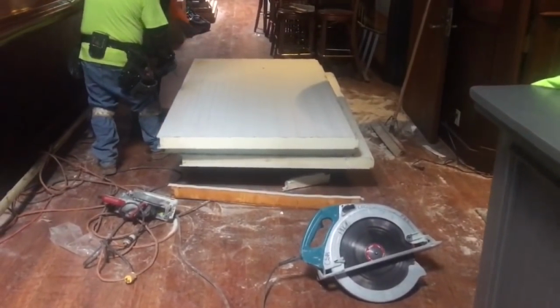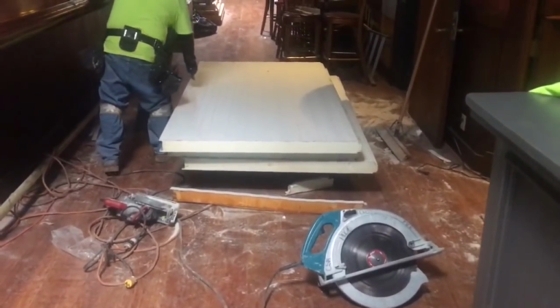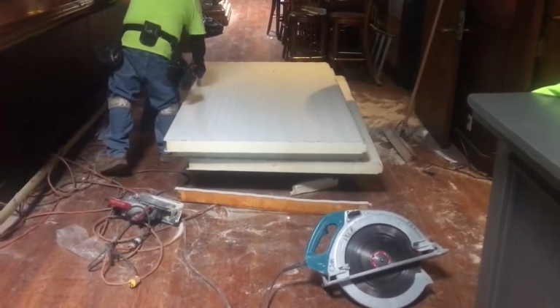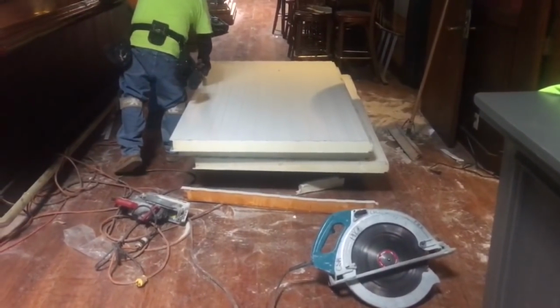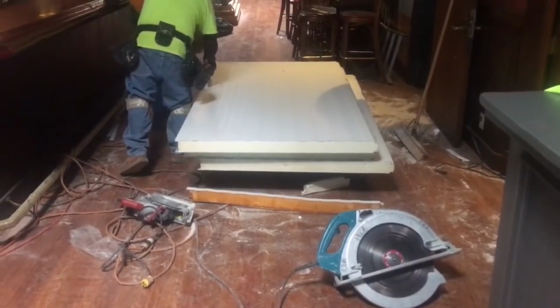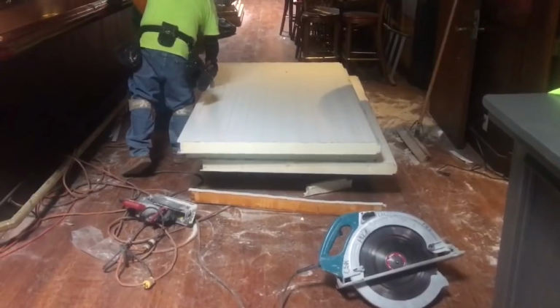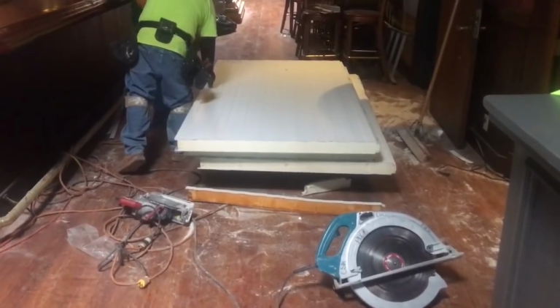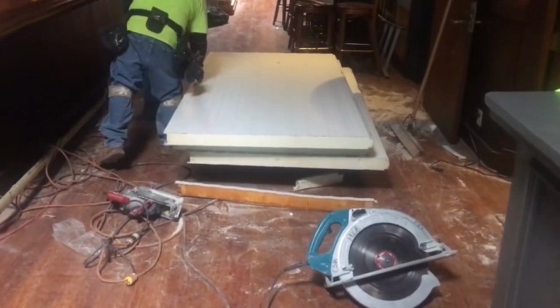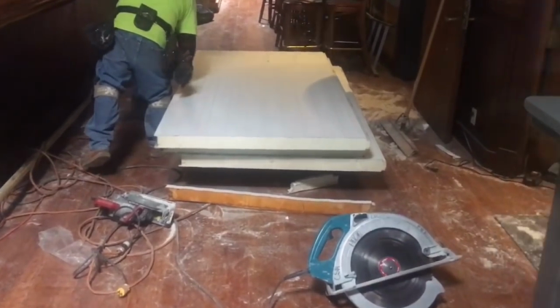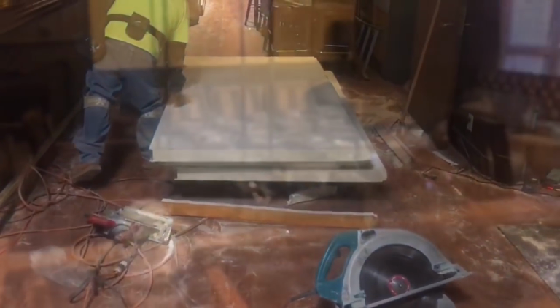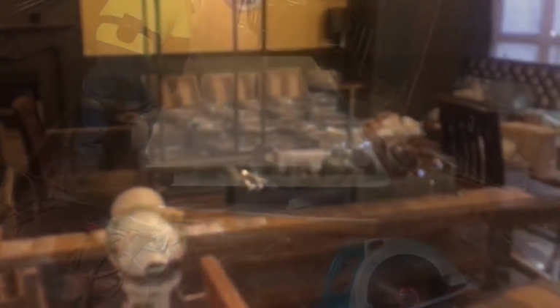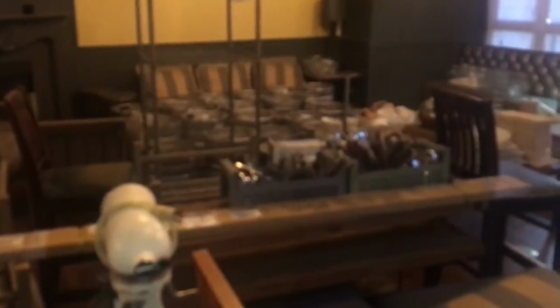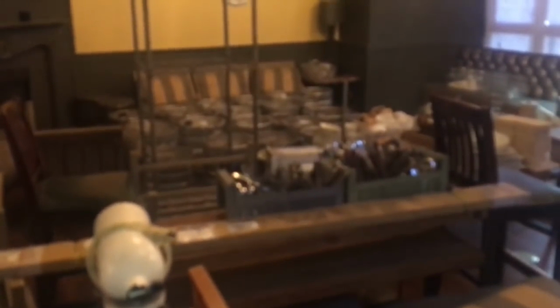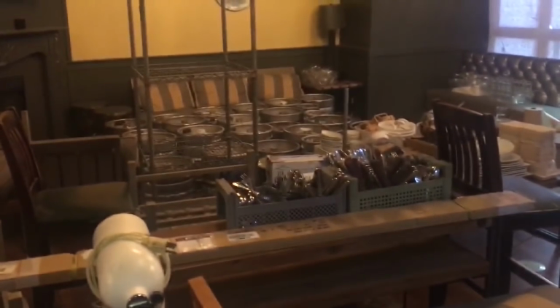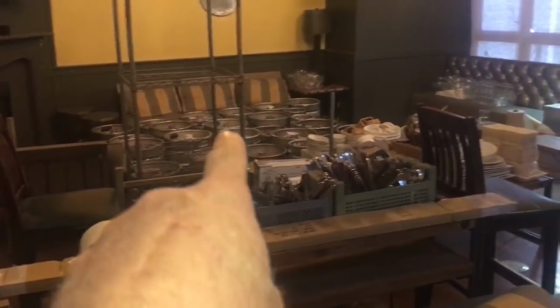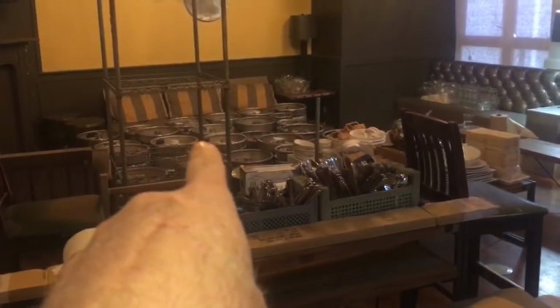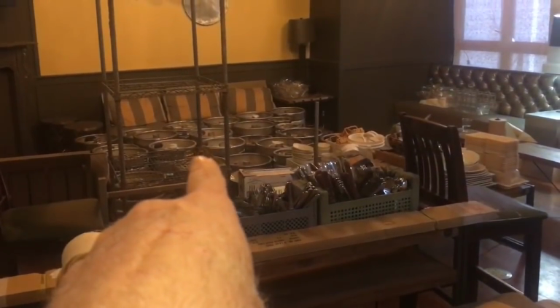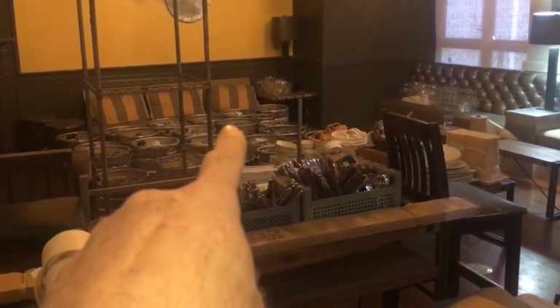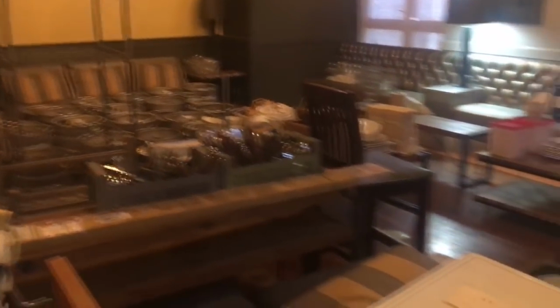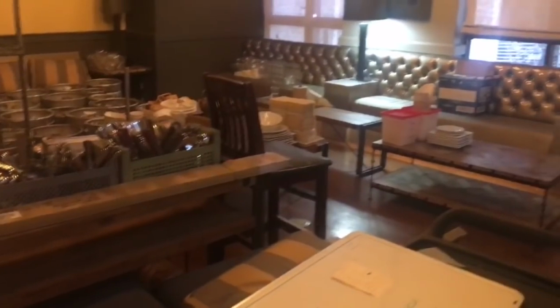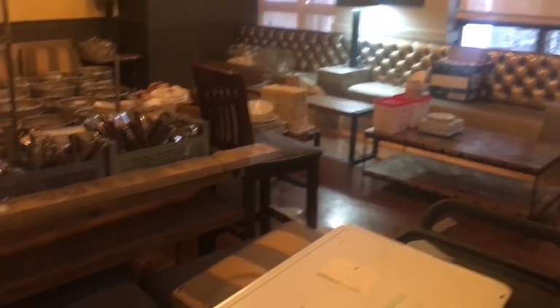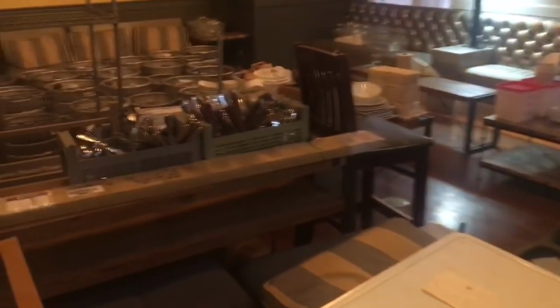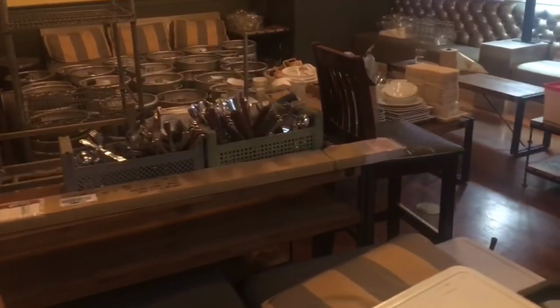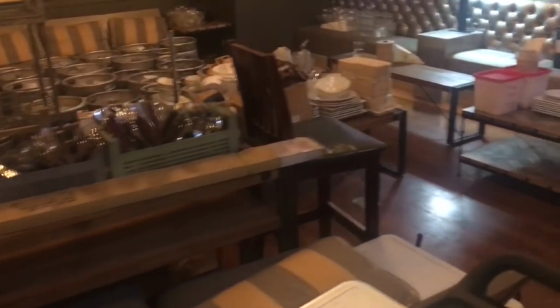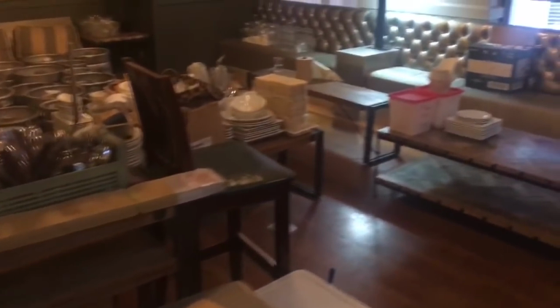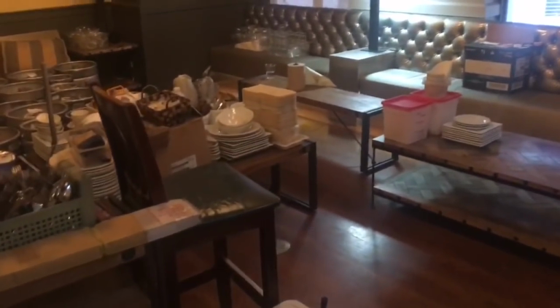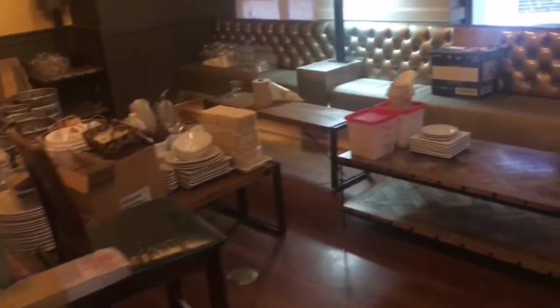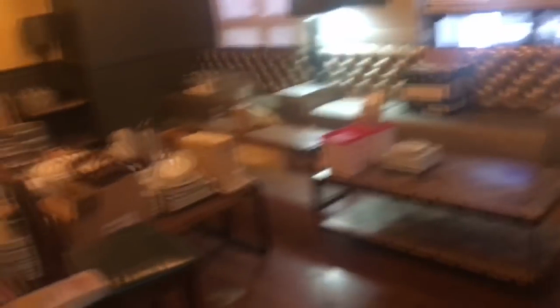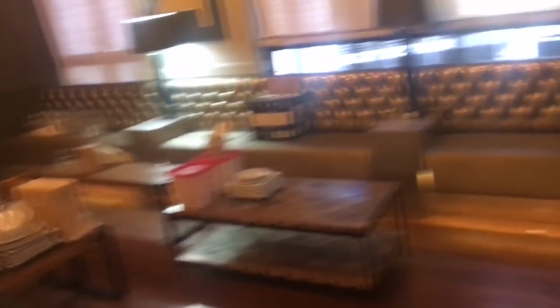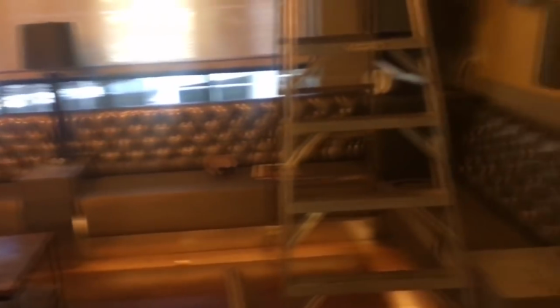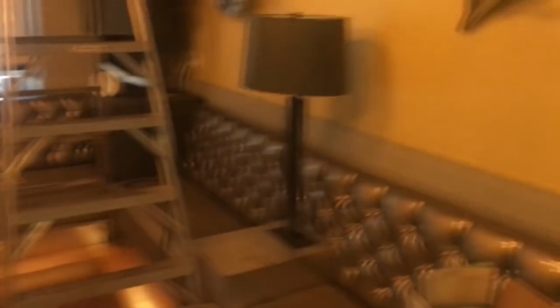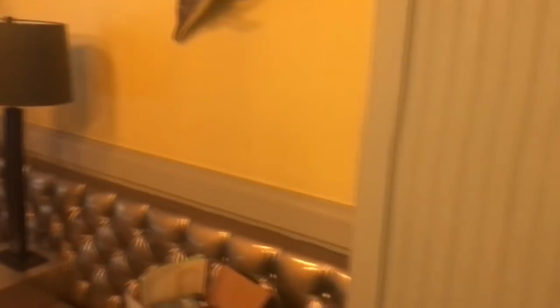There it is, custom built. There's all the old kegs and stuff right there, and the silverware and the dishes. This place has been down for like a couple weeks.